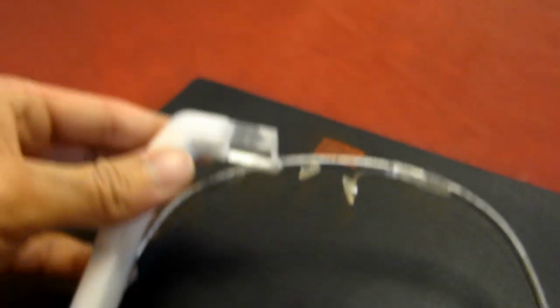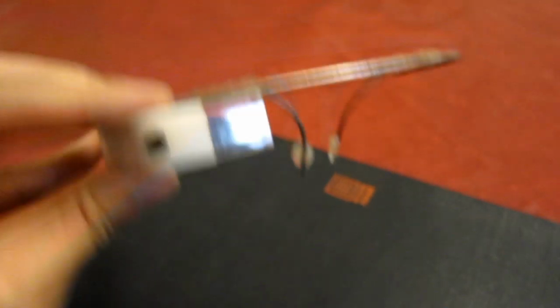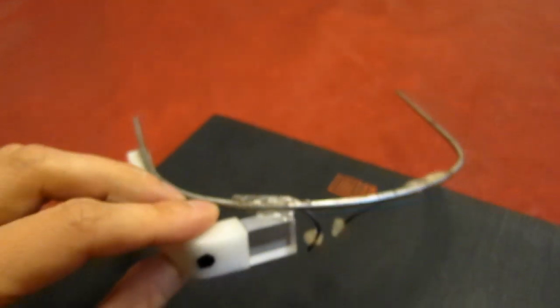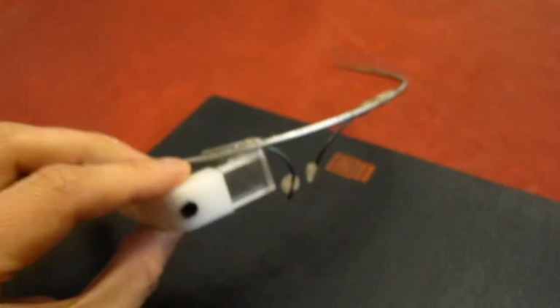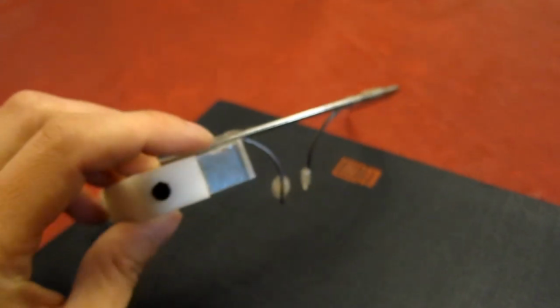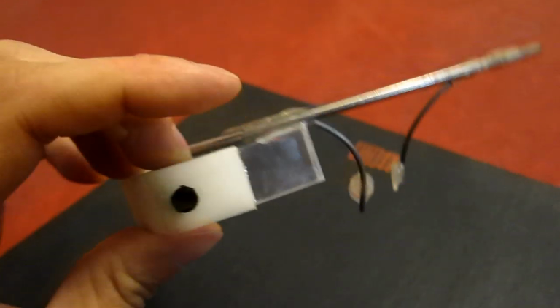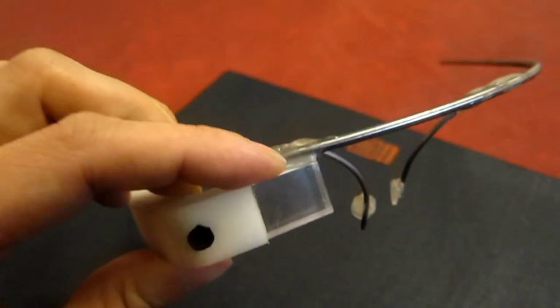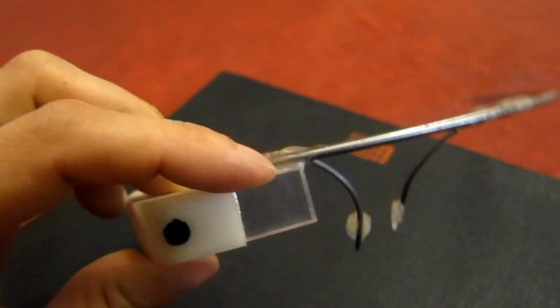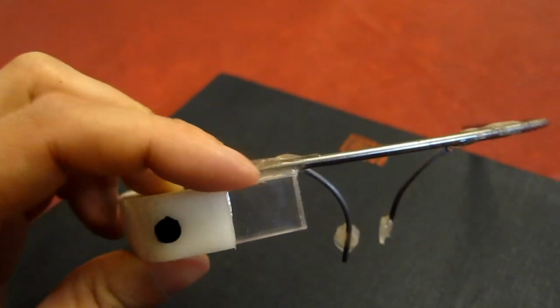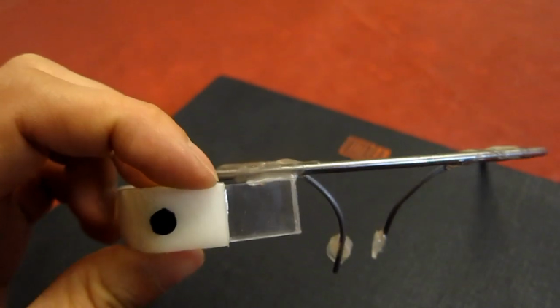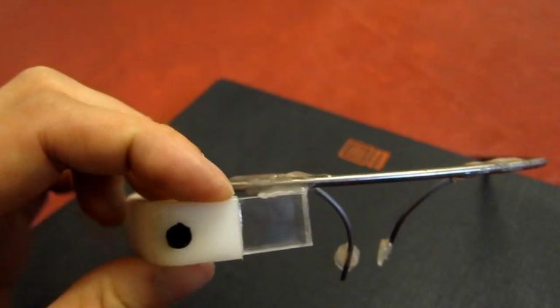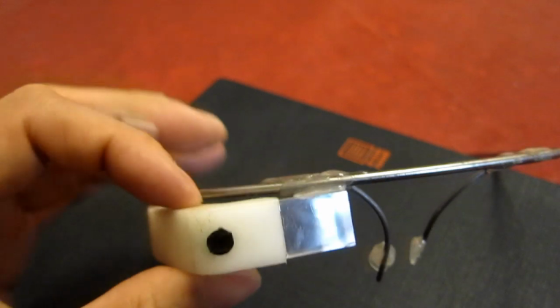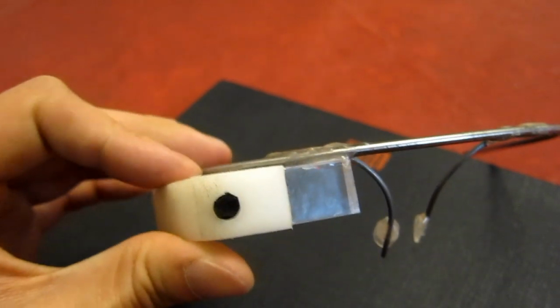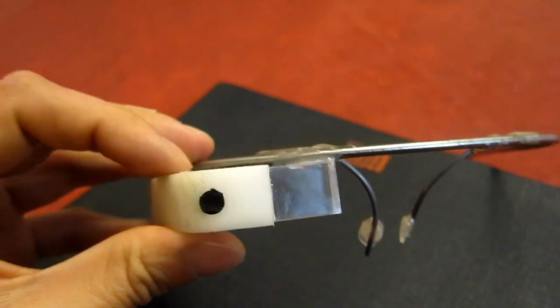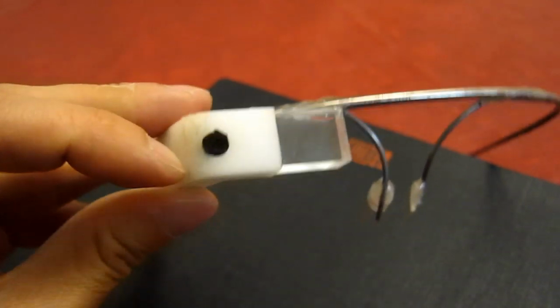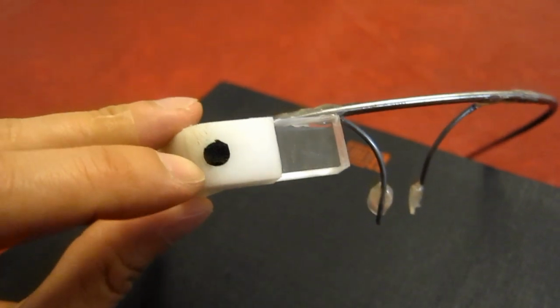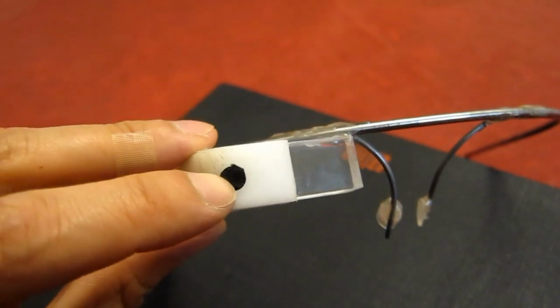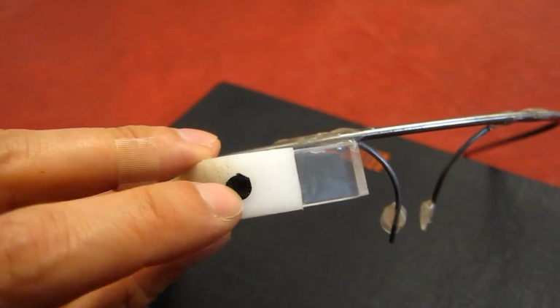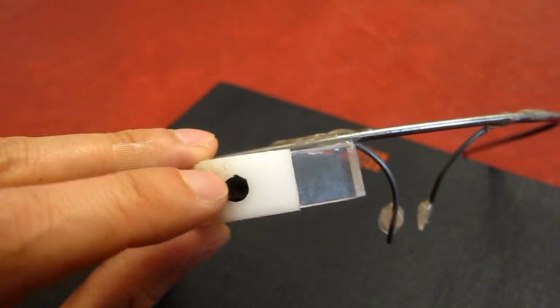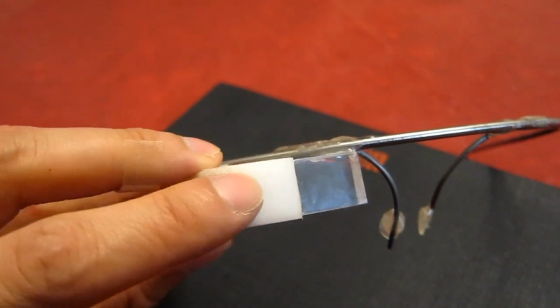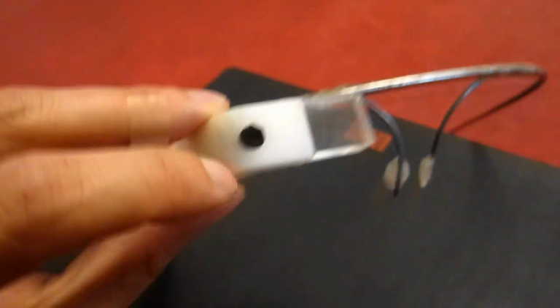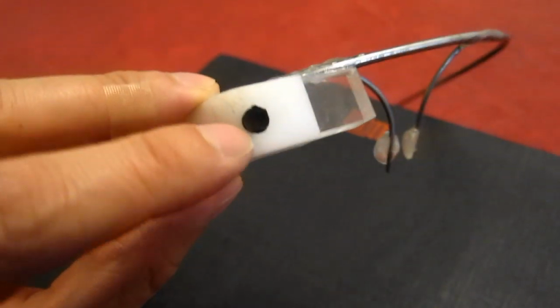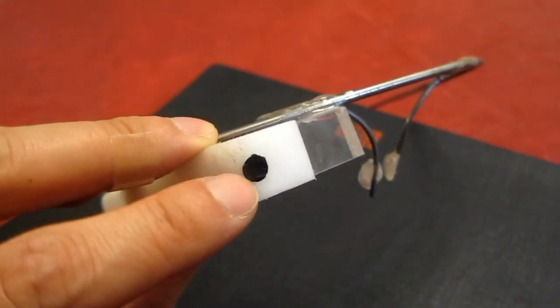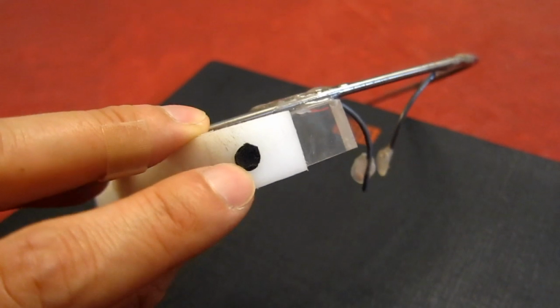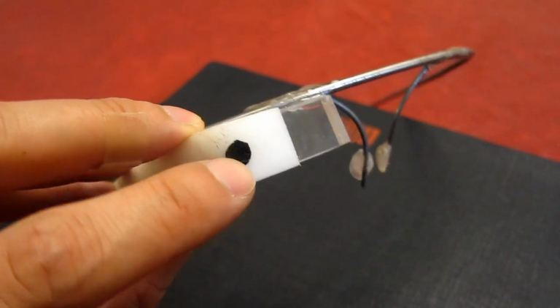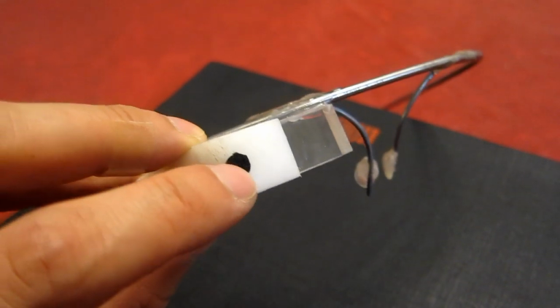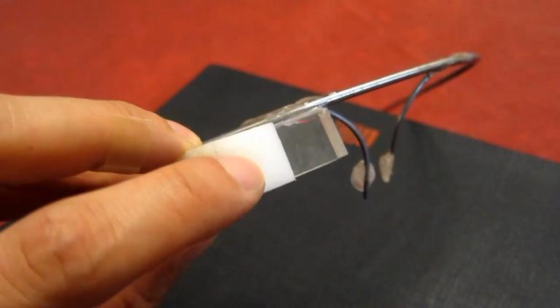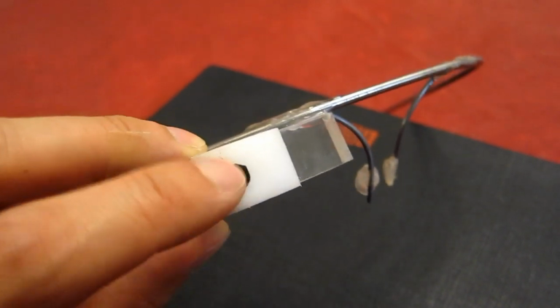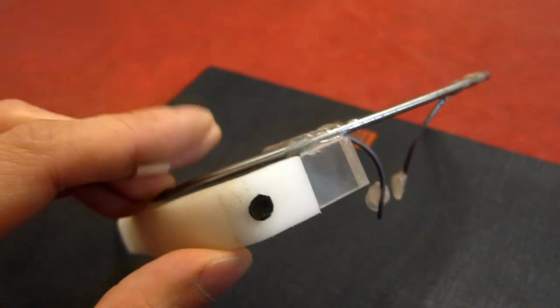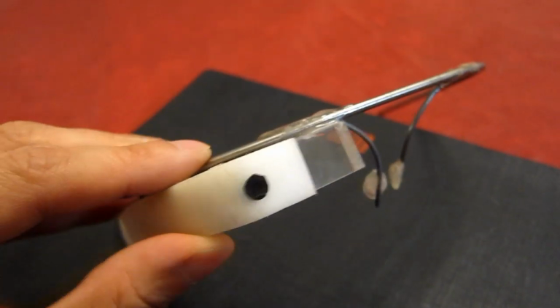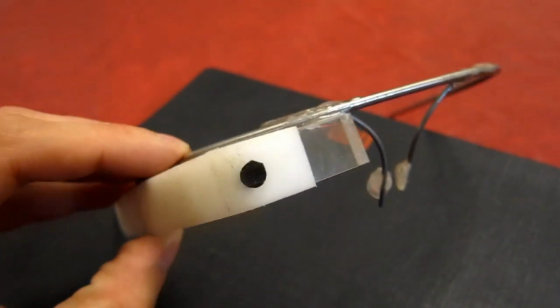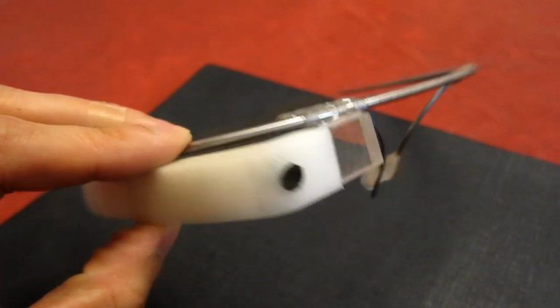To make the glass portion you just need a piece of acrylic cut to about that size, with a hole where I stuck a little piece of foam in there to make it look like a camera lens.